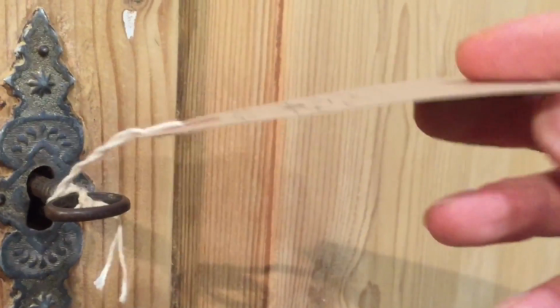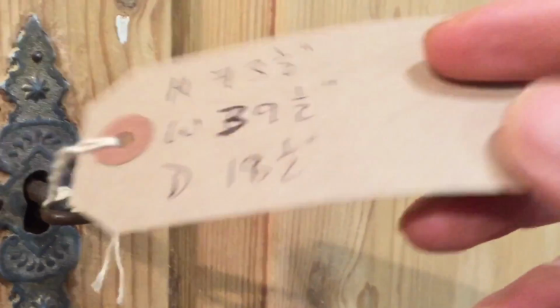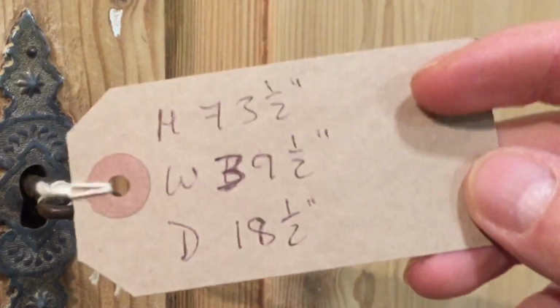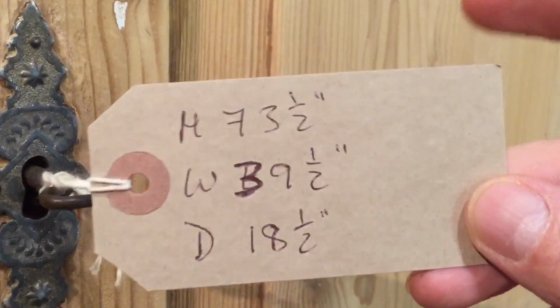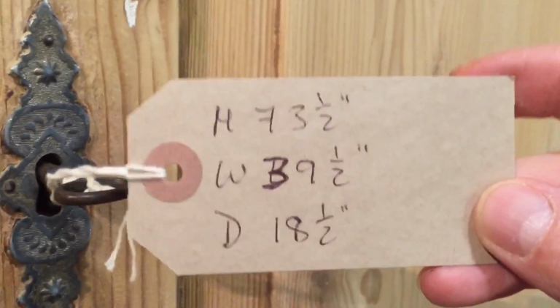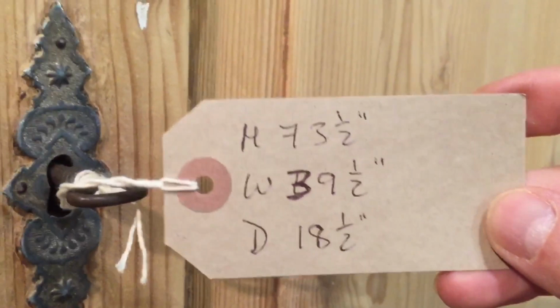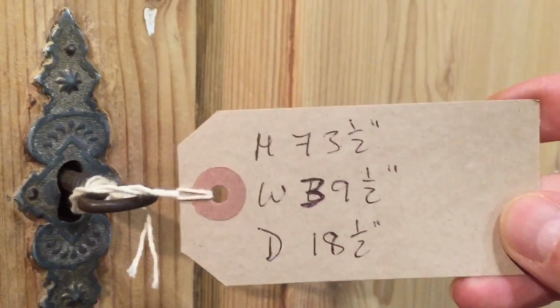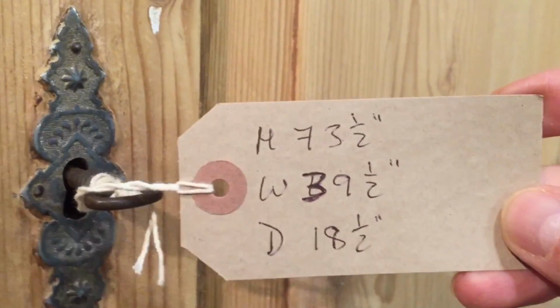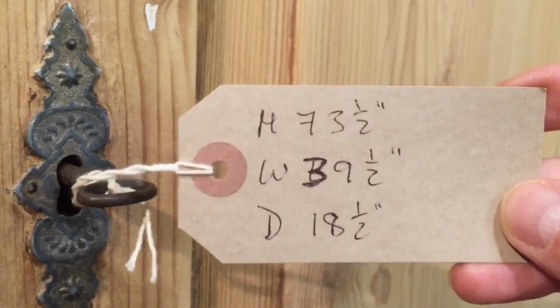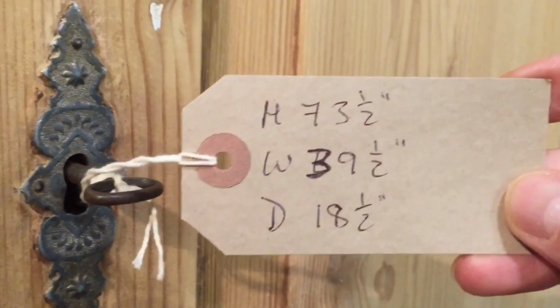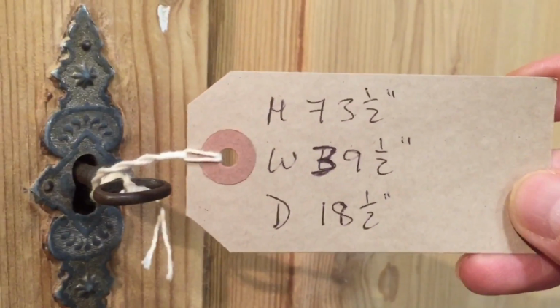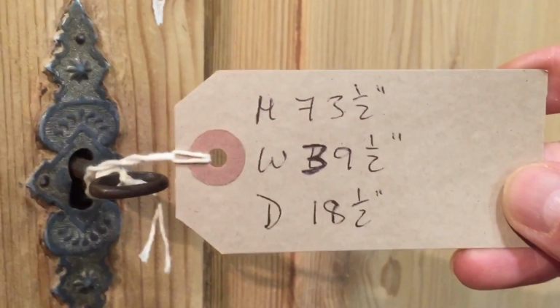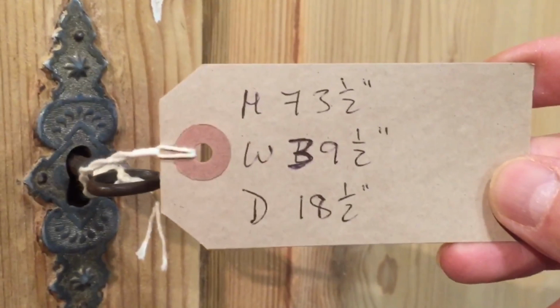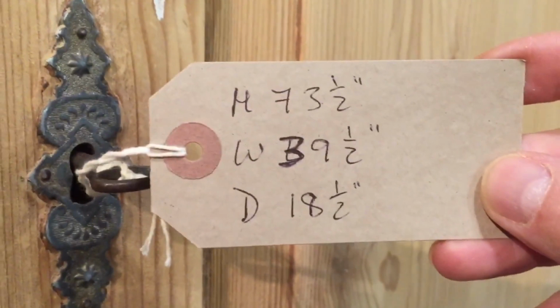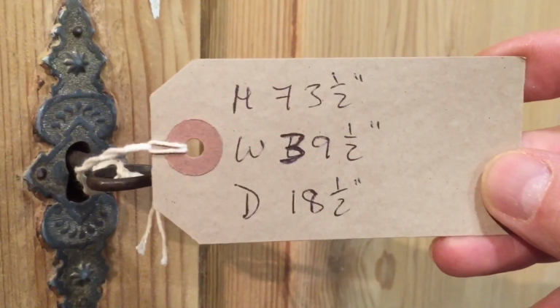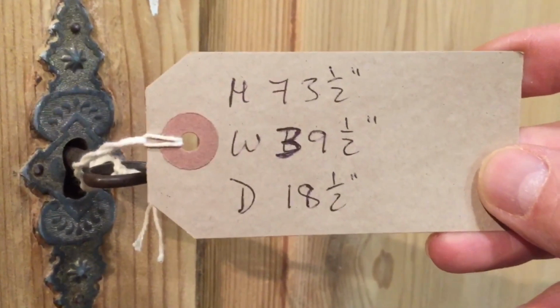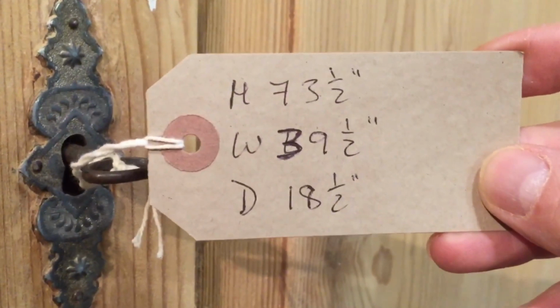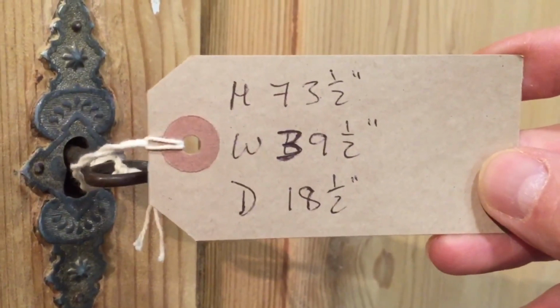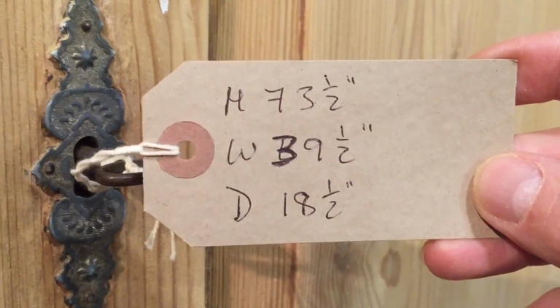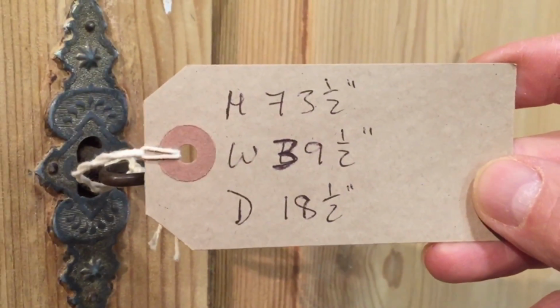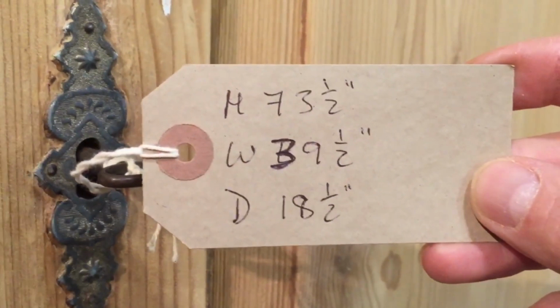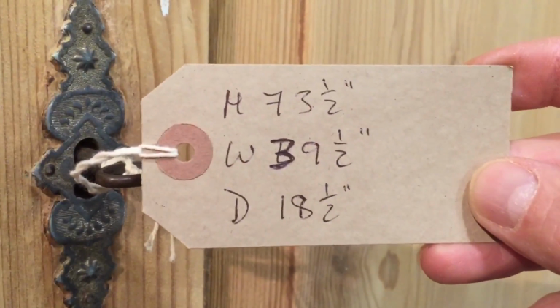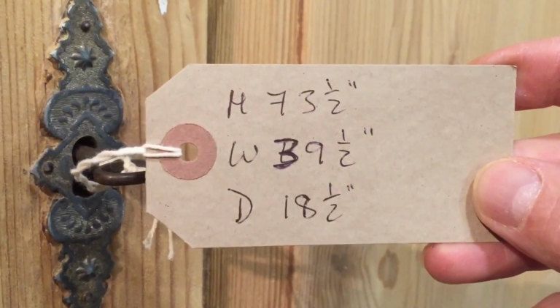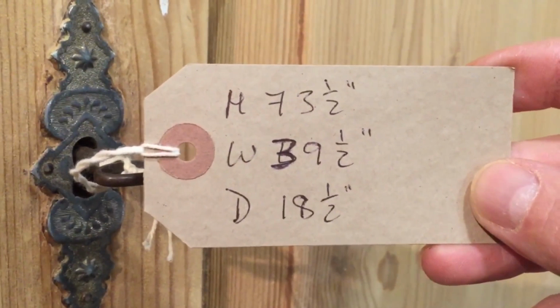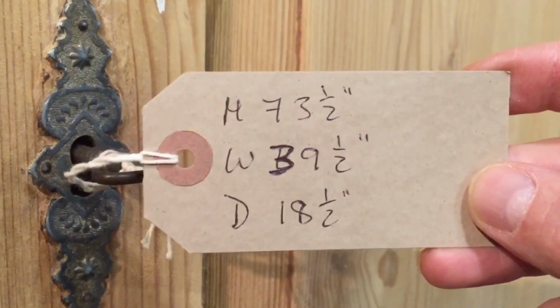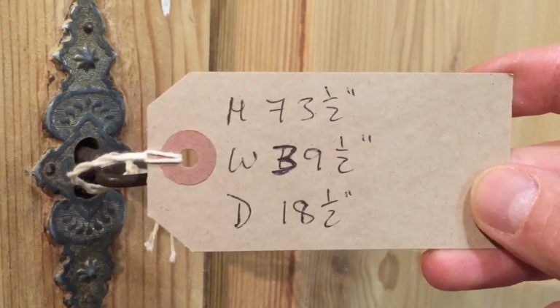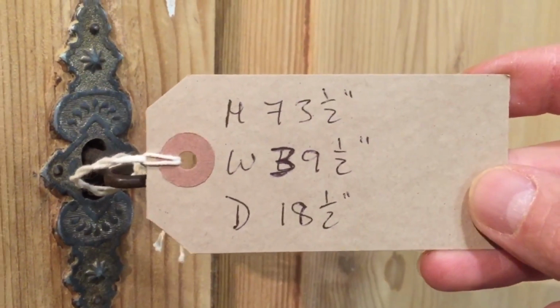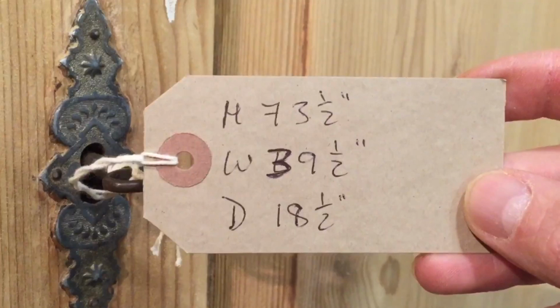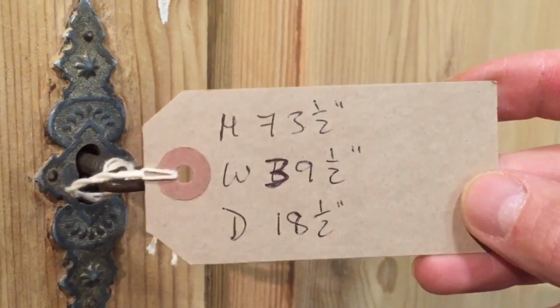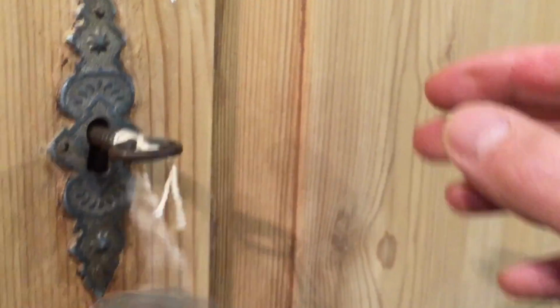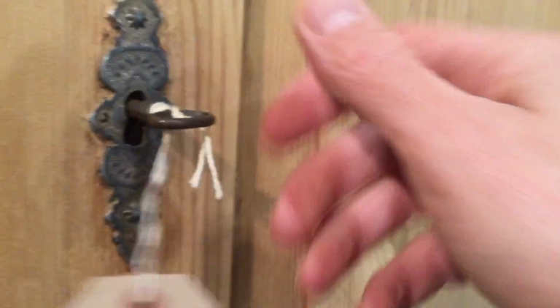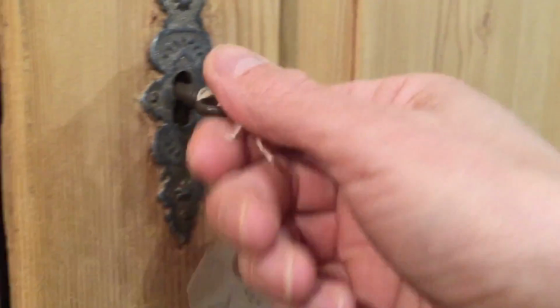The height is 73 and a half inches, width 39 and a half inches, depth 18 and a half inches.